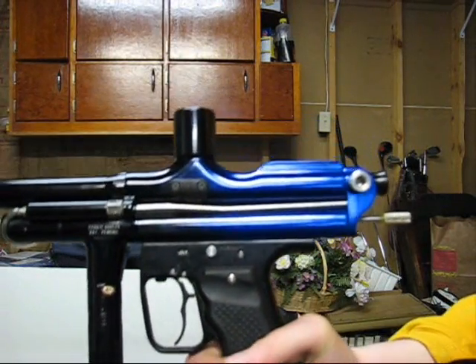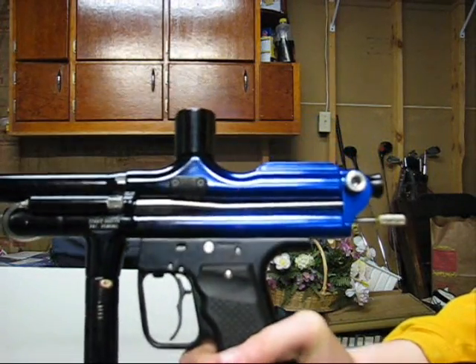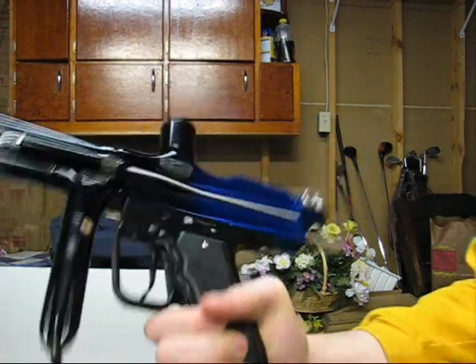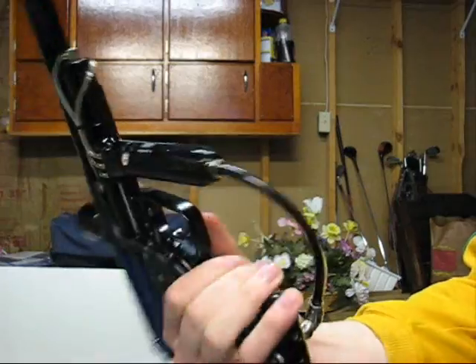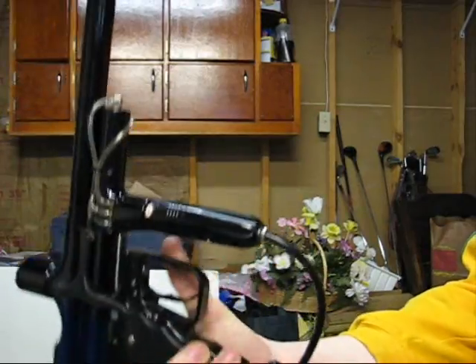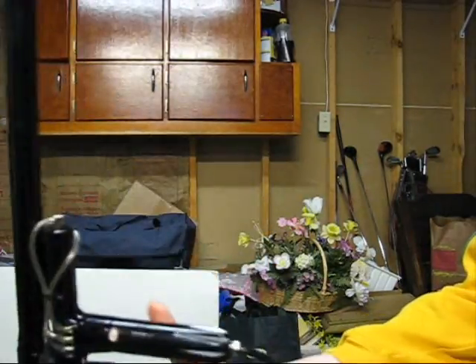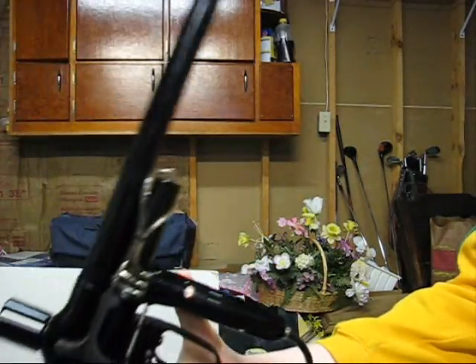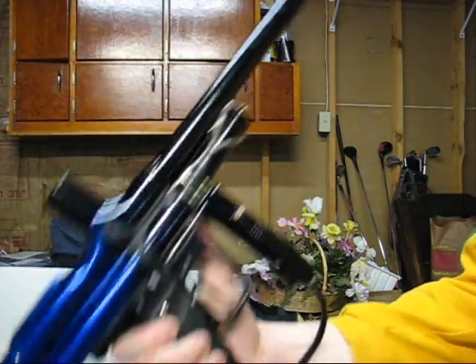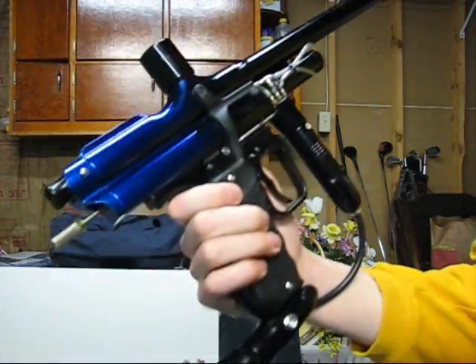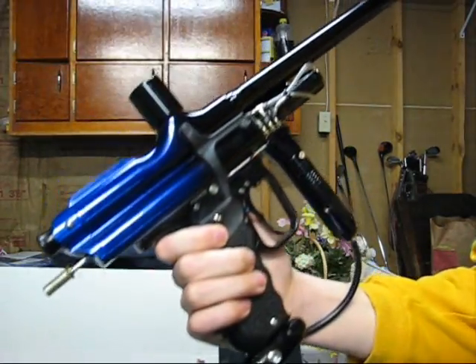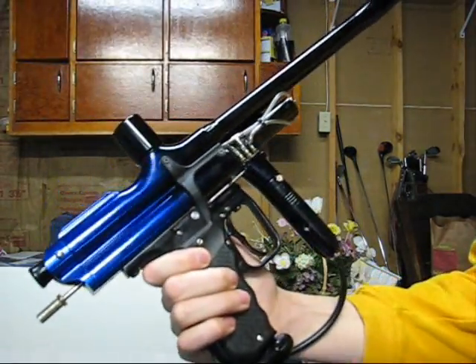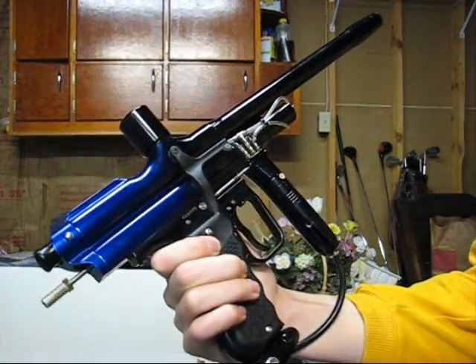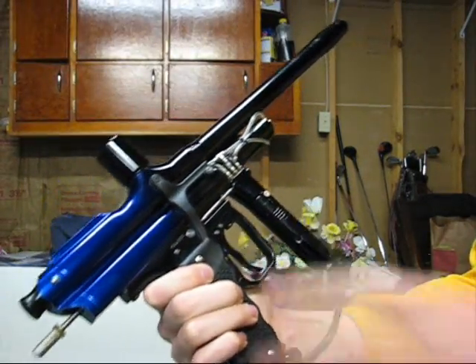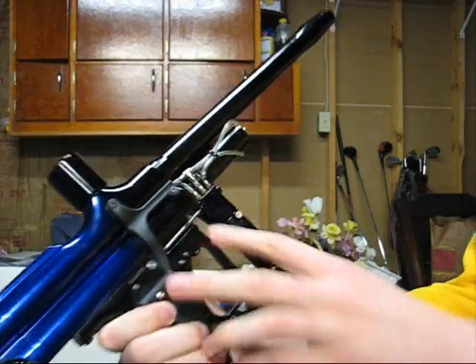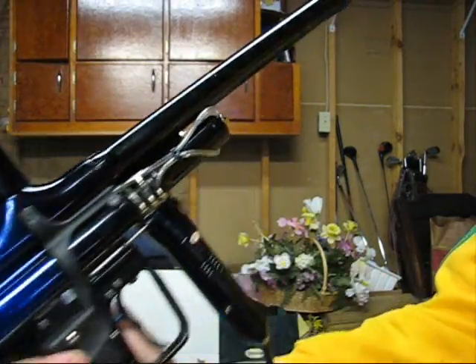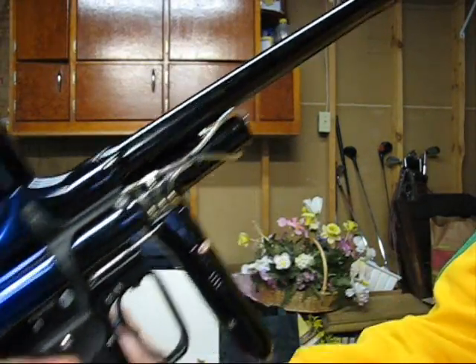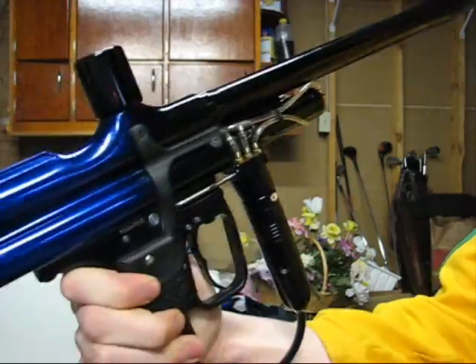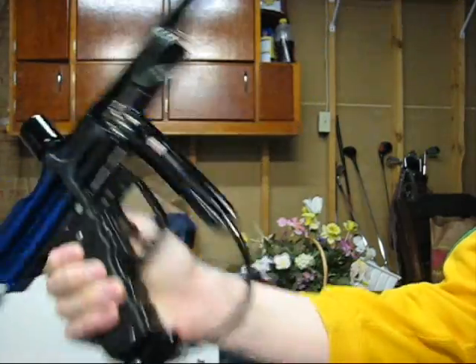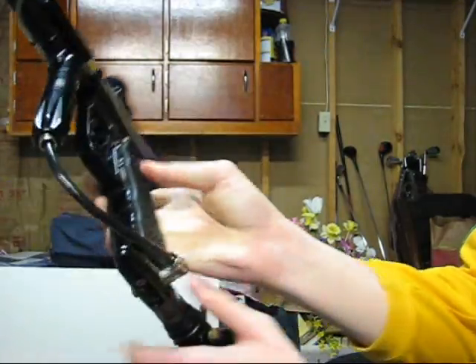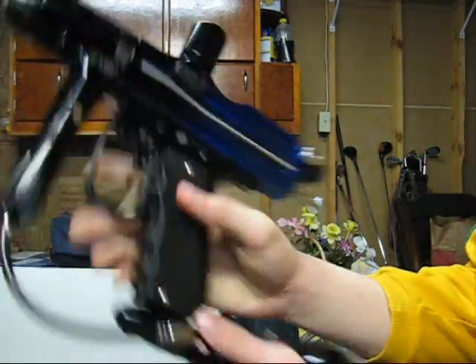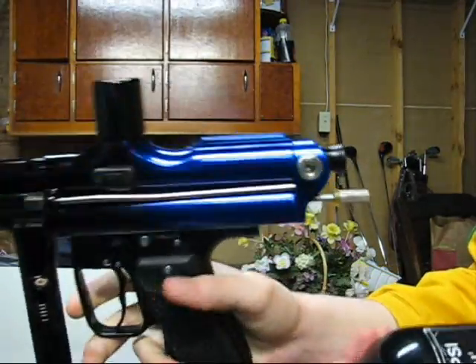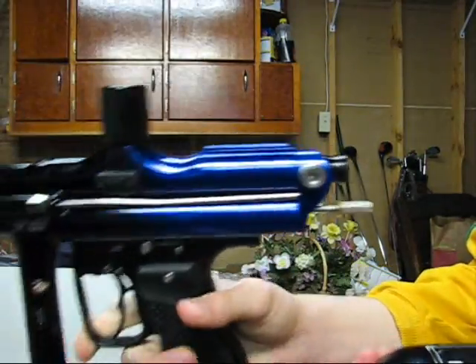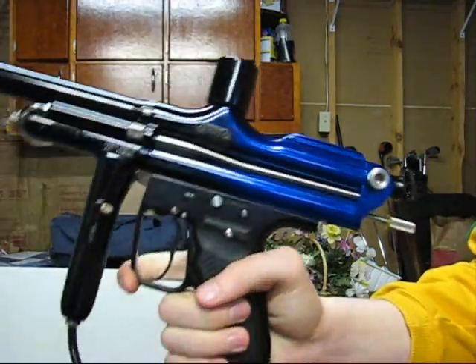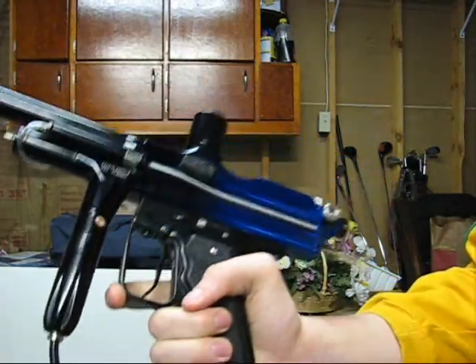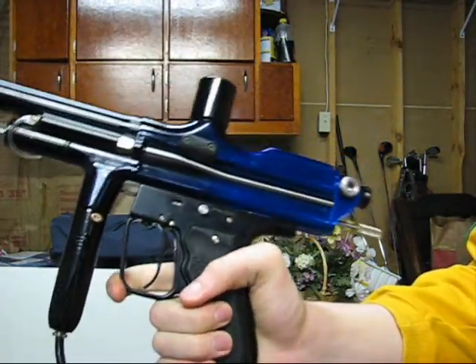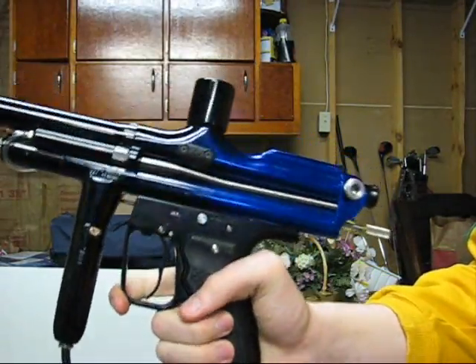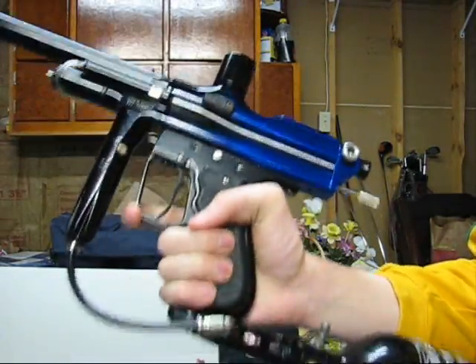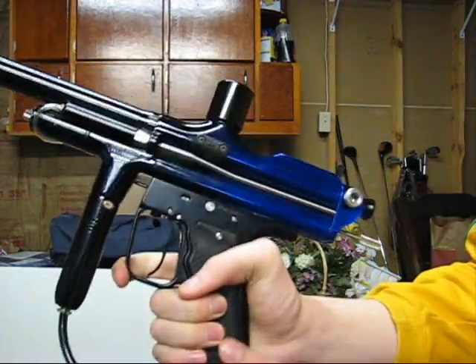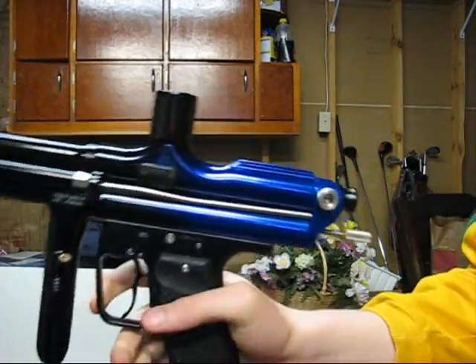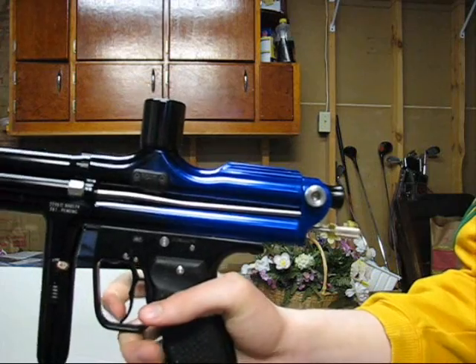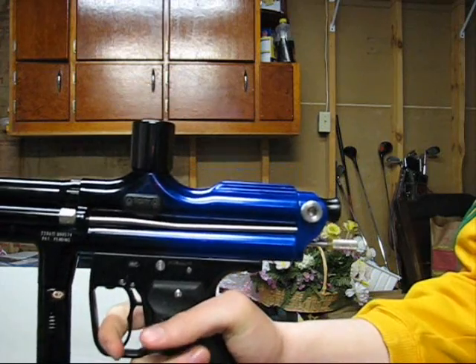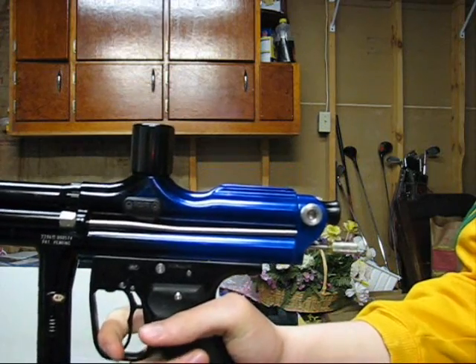Maybe you guys have had this problem before. I cleaned the eyes — that didn't seem to do the trick. I cleaned and oiled it. I don't know, maybe you guys can make some sense of it.